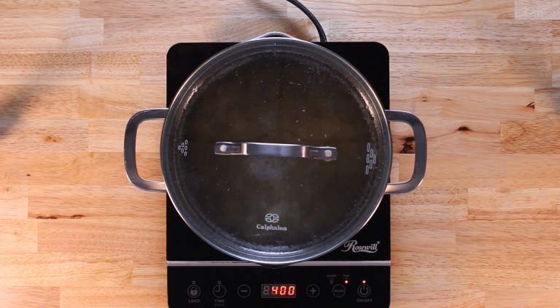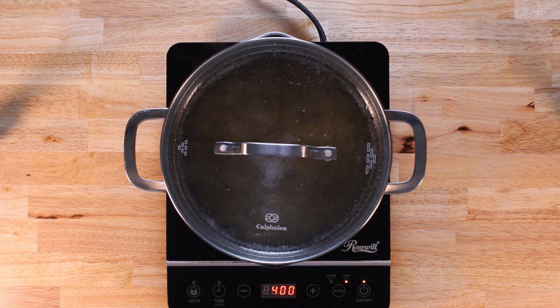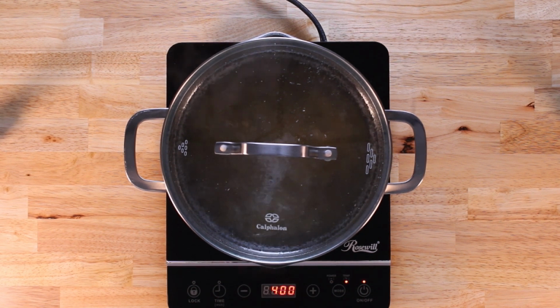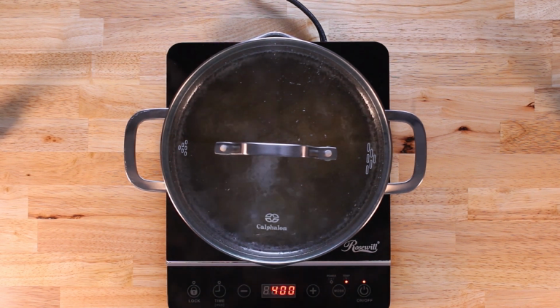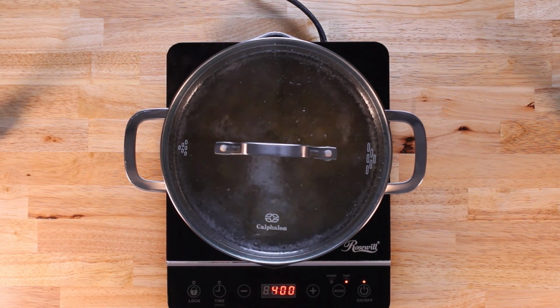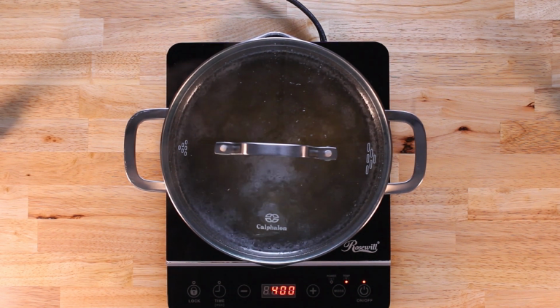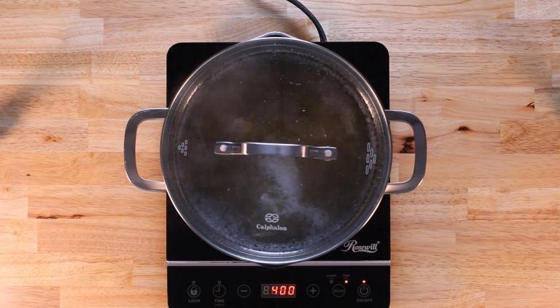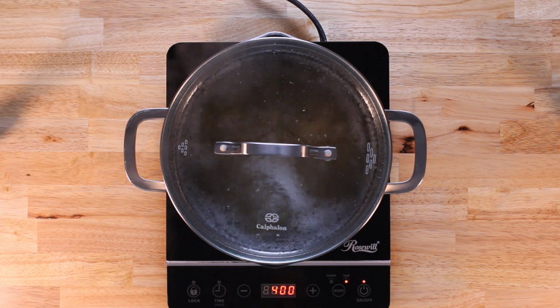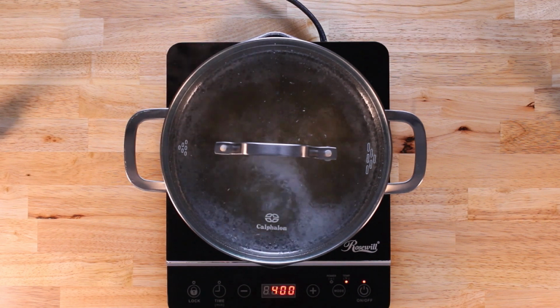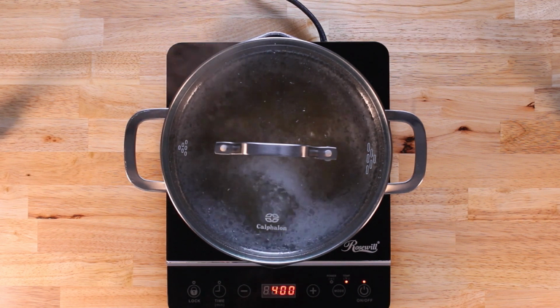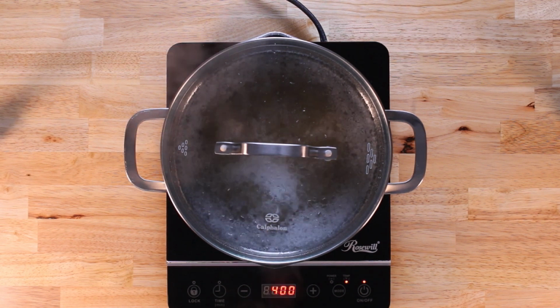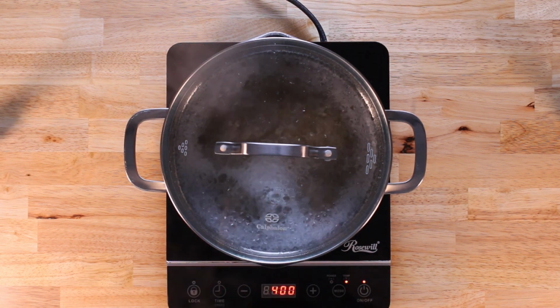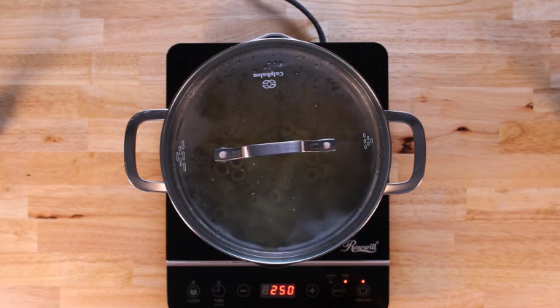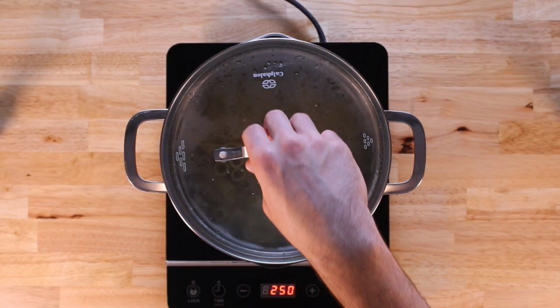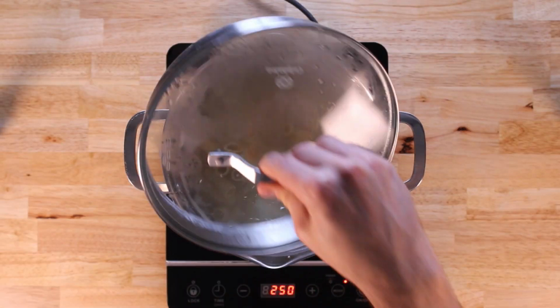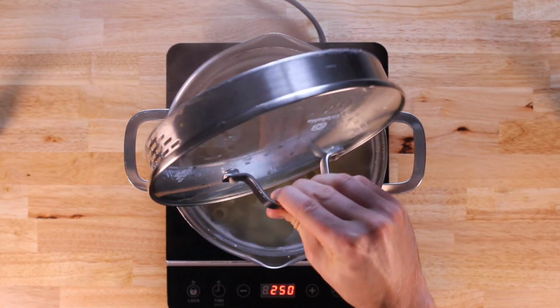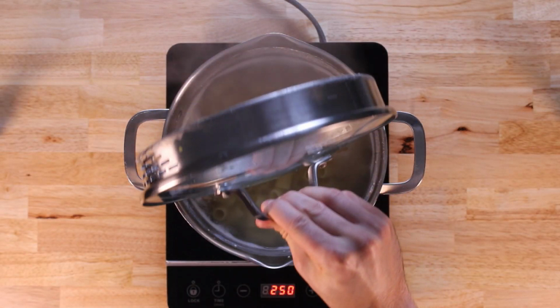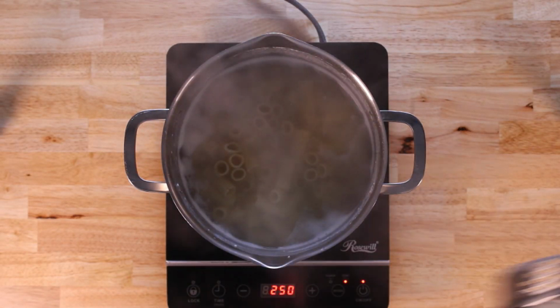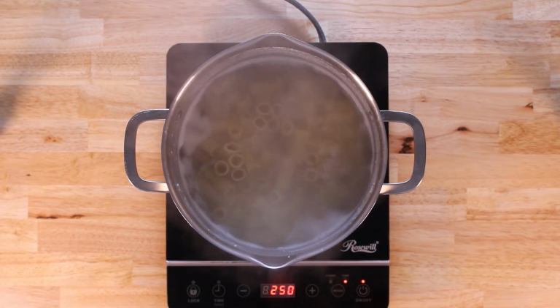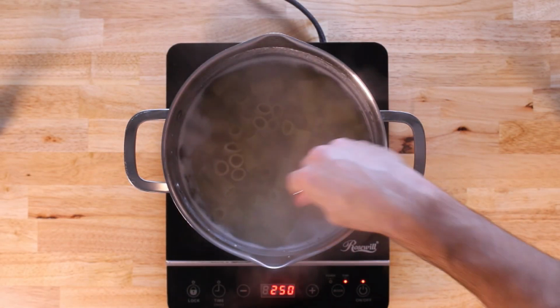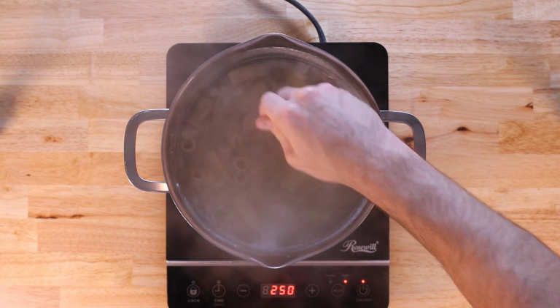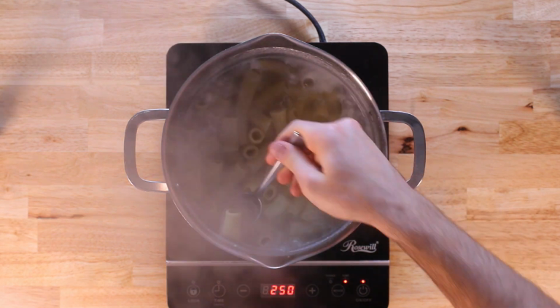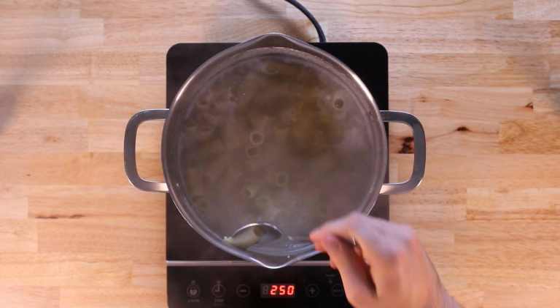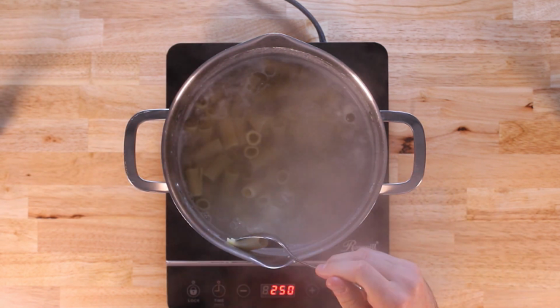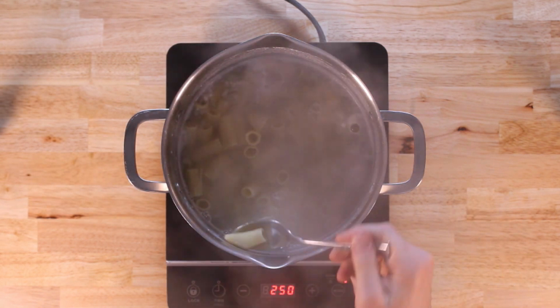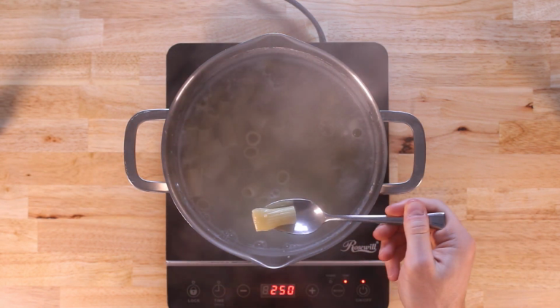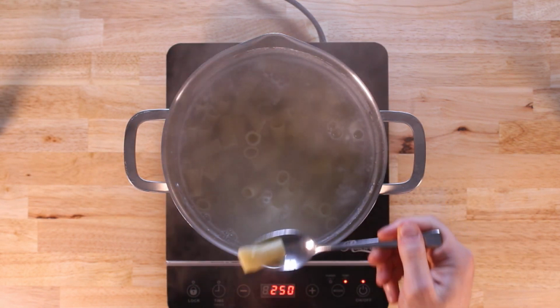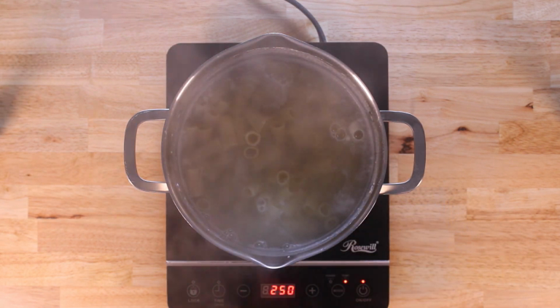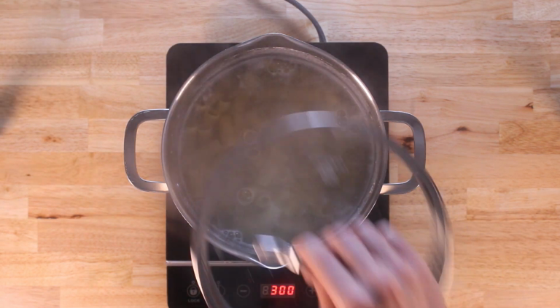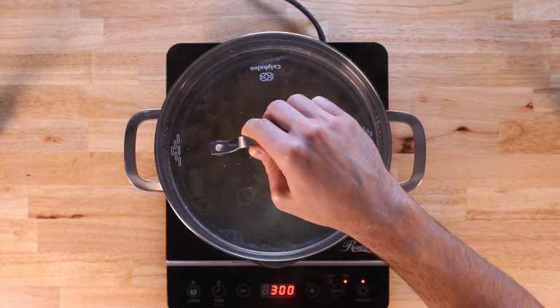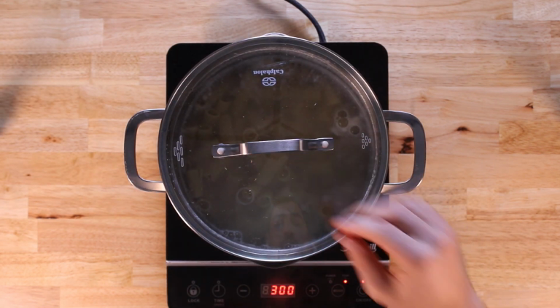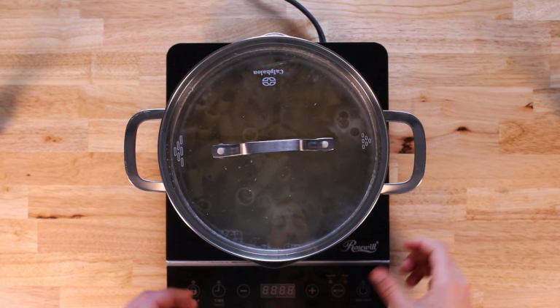You're welcome to use whatever pasta you want — after all, it's your dish. If you want spaghetti or really any kind of pasta, go for it. I just like the bite-size nature of rigatoni. If you do use a different pasta brand, it'll change your macros a little bit, so be mindful of that.